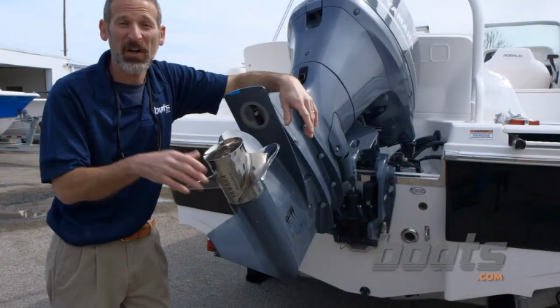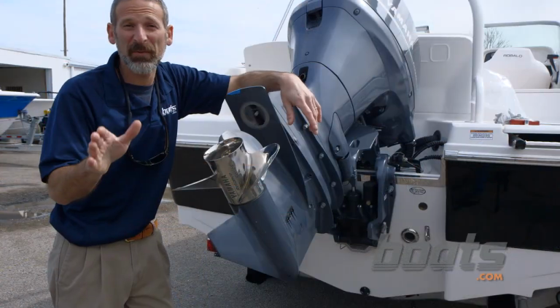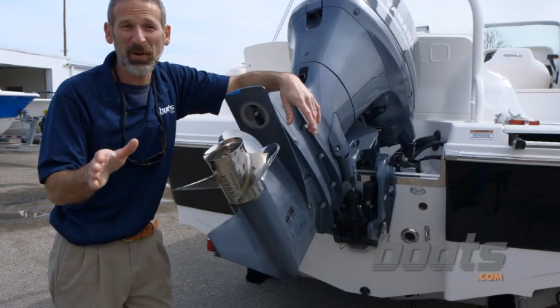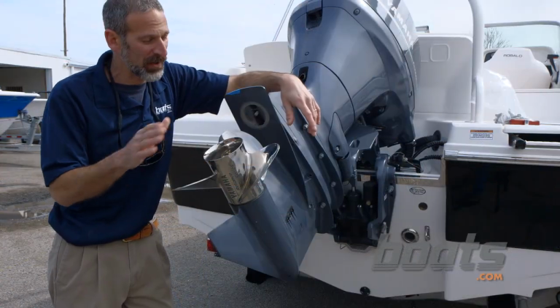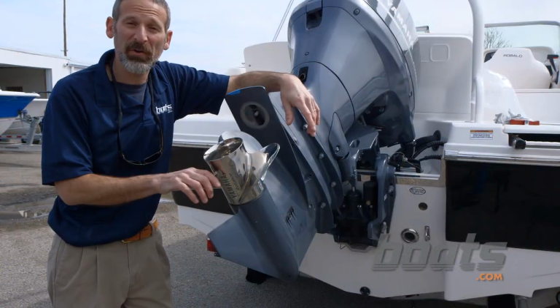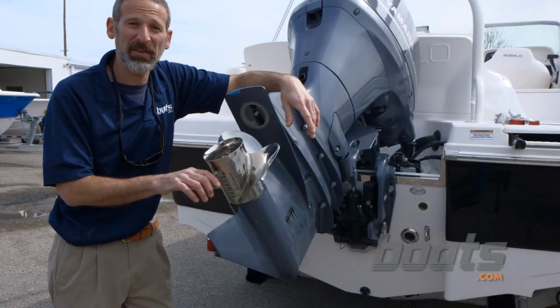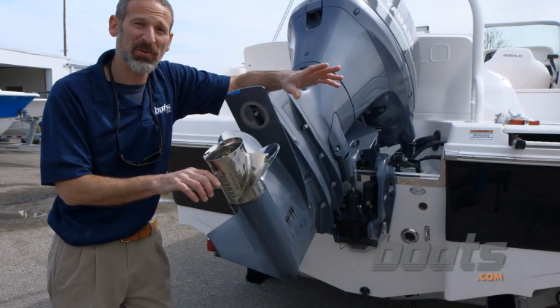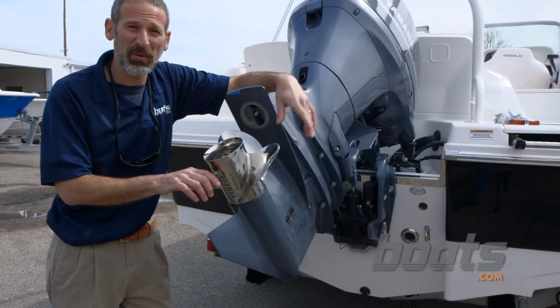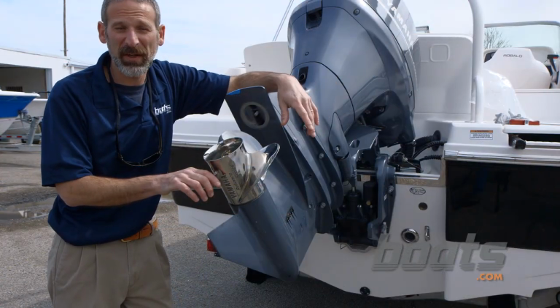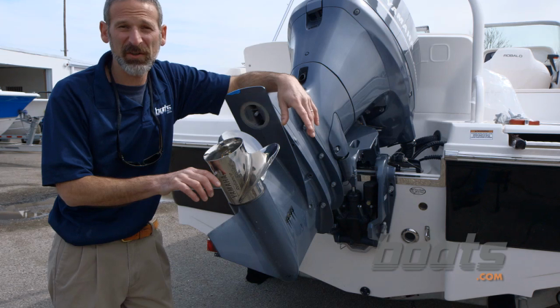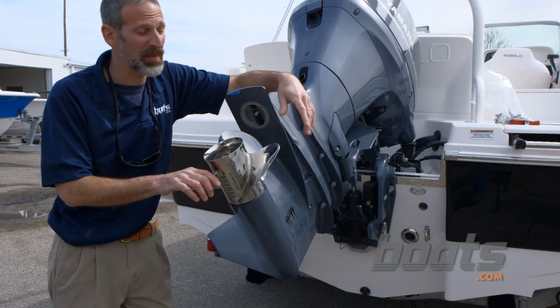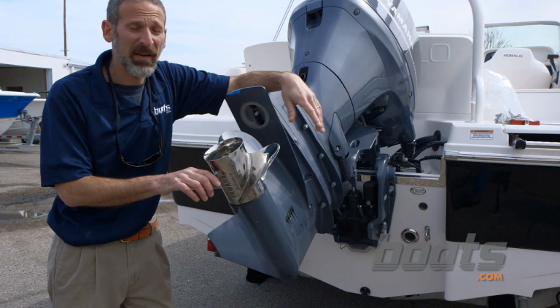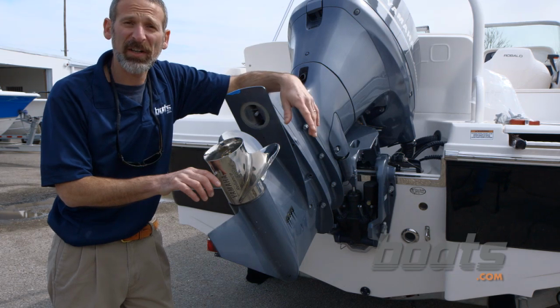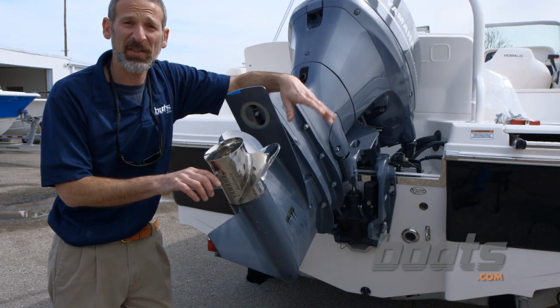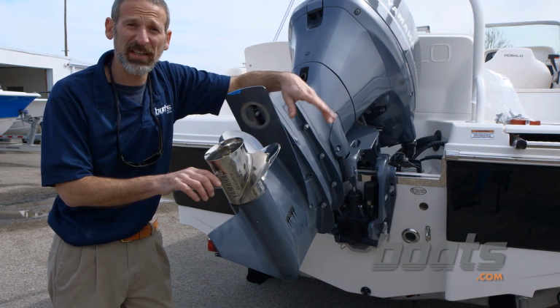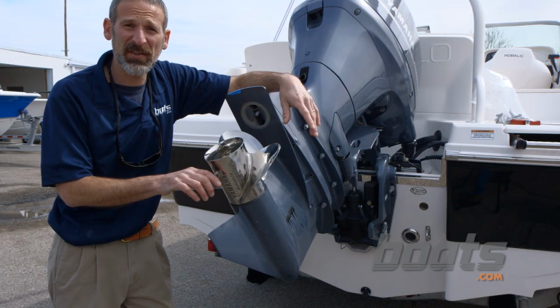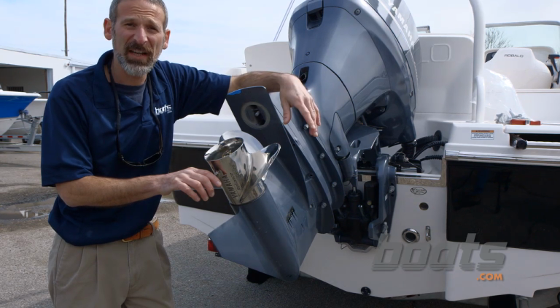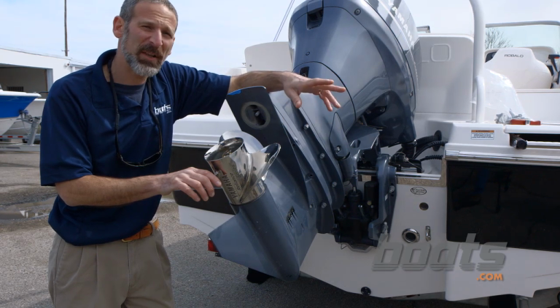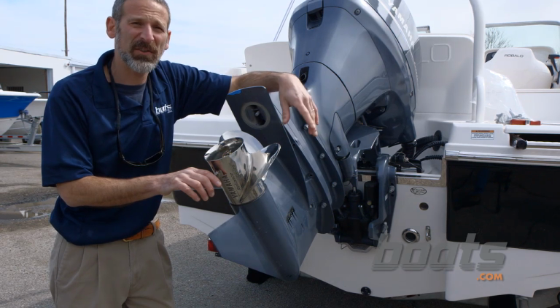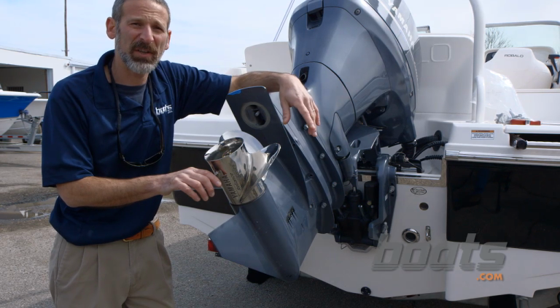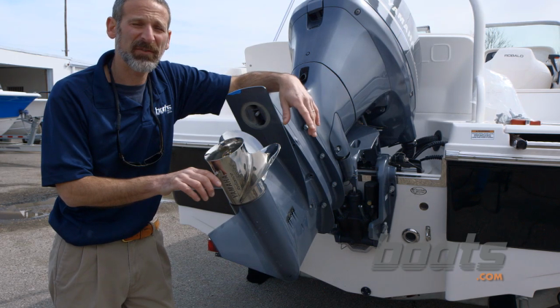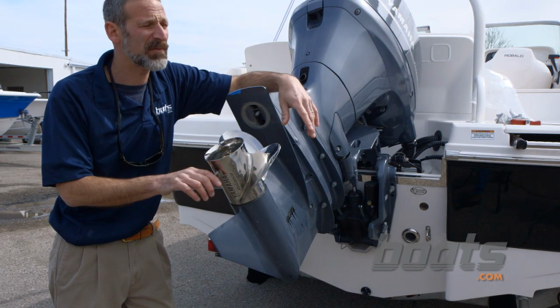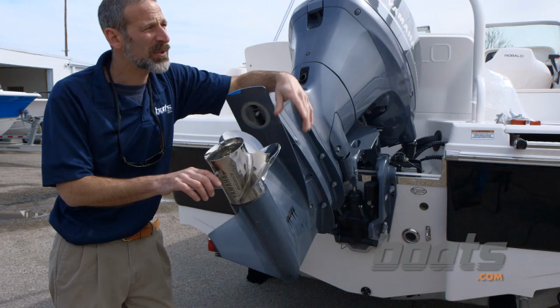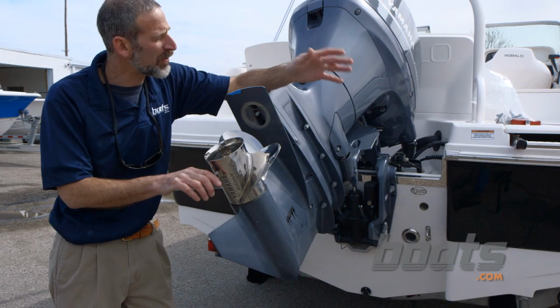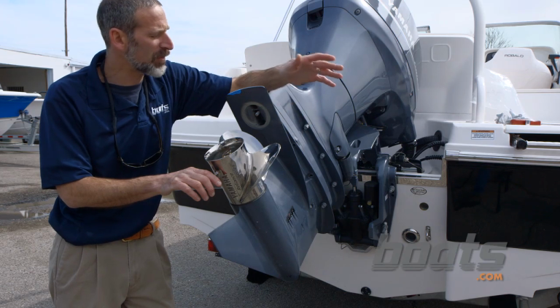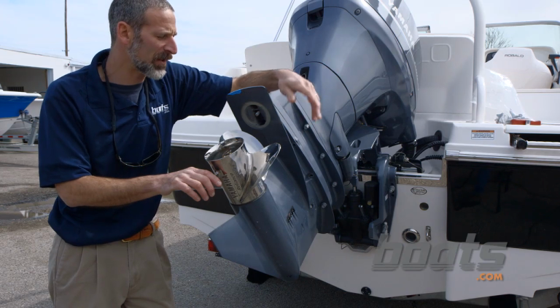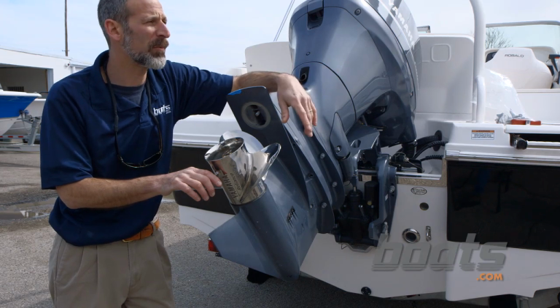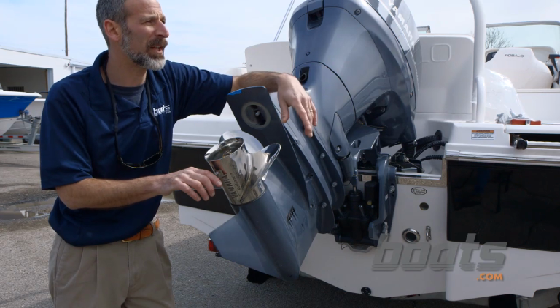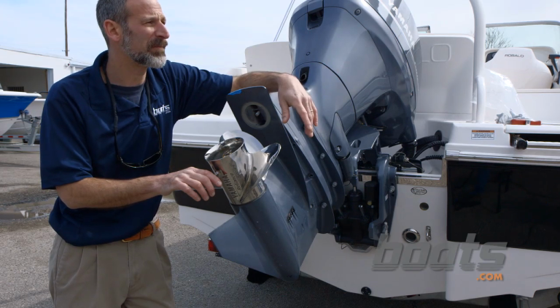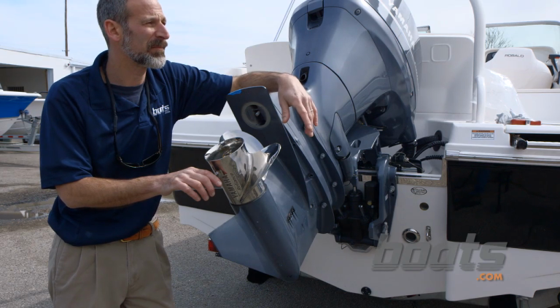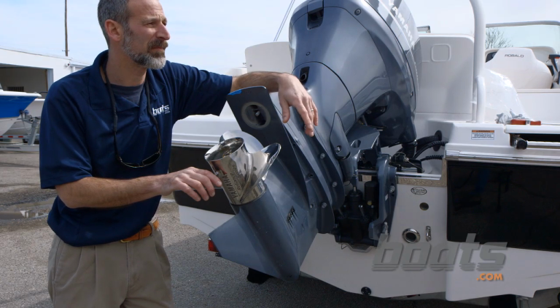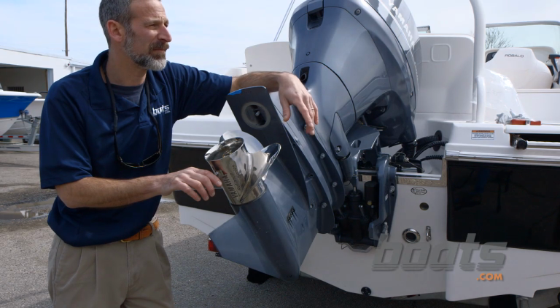A very important part of outboard motor maintenance is making sure the water pump impeller is in good shape. Yamaha recommends that you check it every season and replace it every two to three years. Chris, what's the first step to replacing your water pump impeller? First step: remove the lower unit.